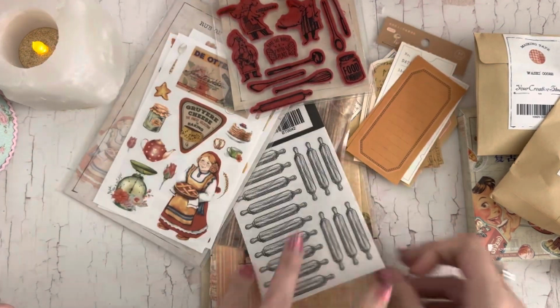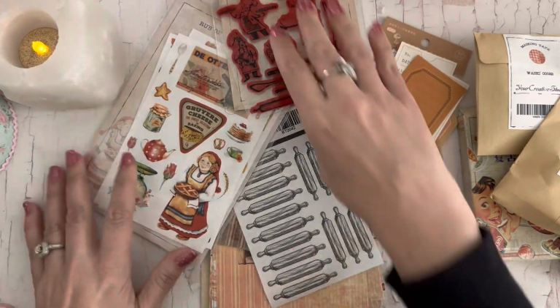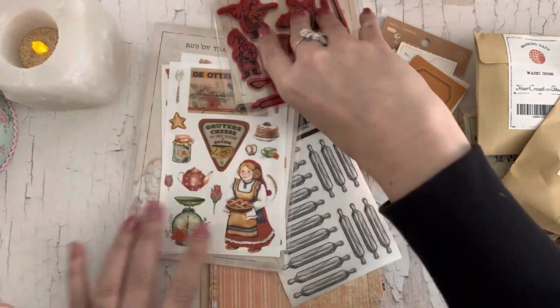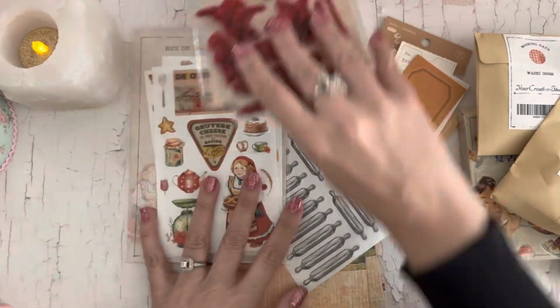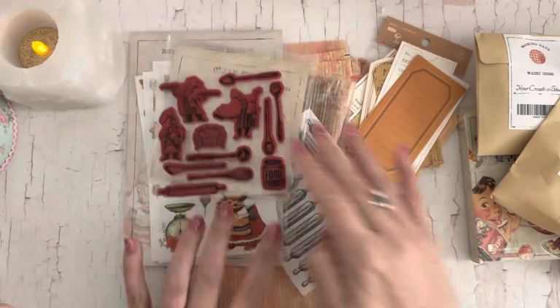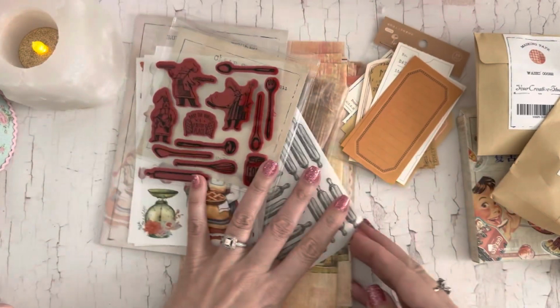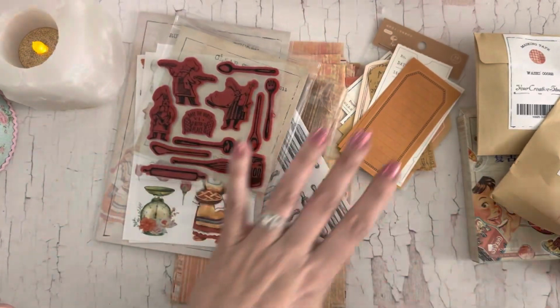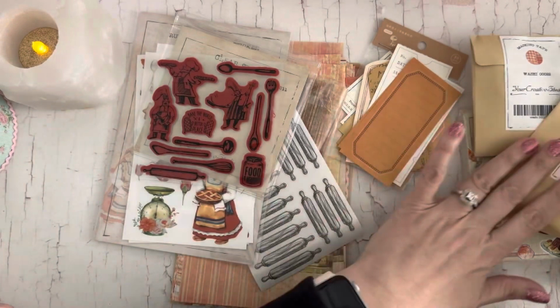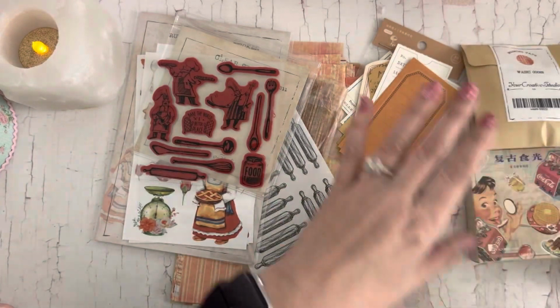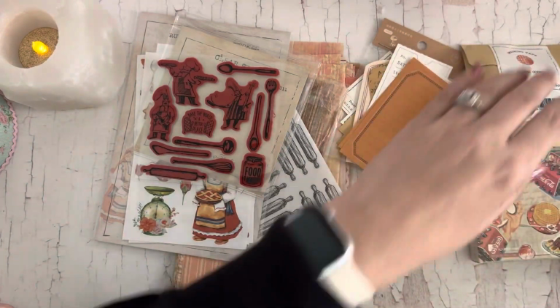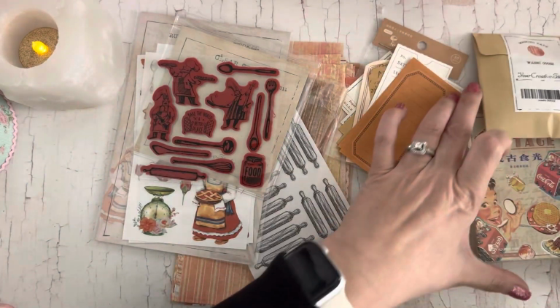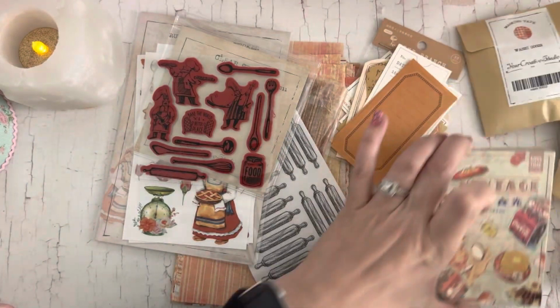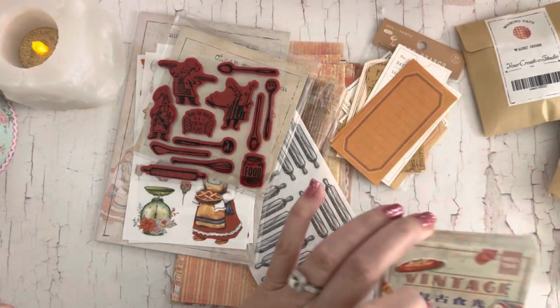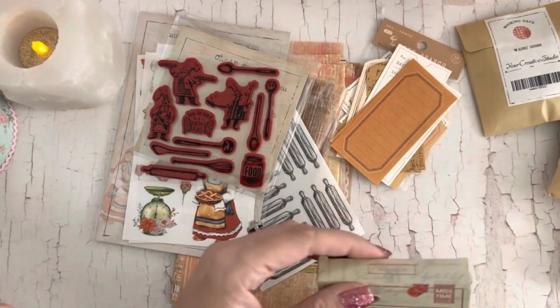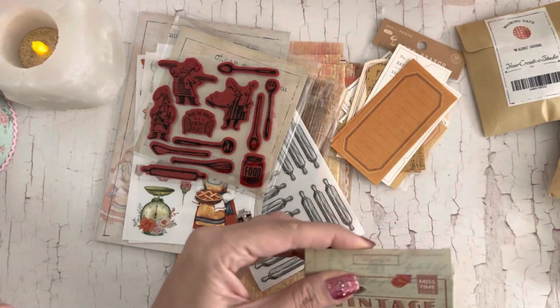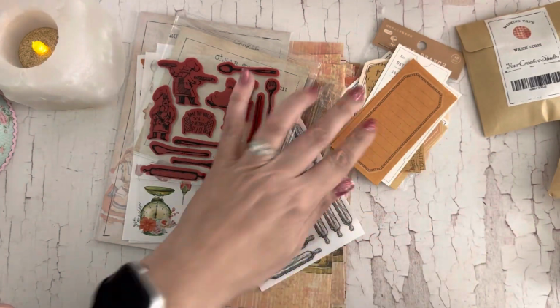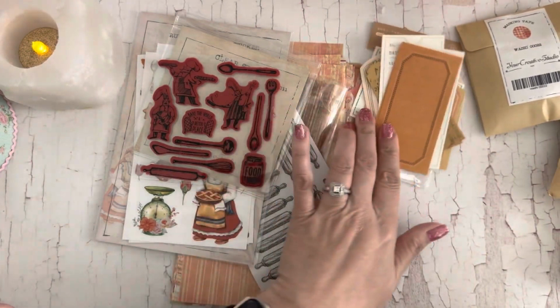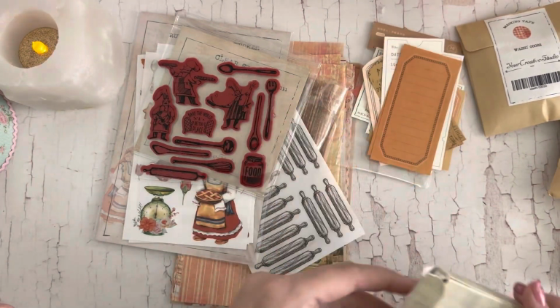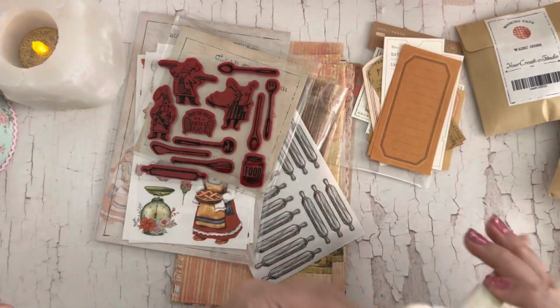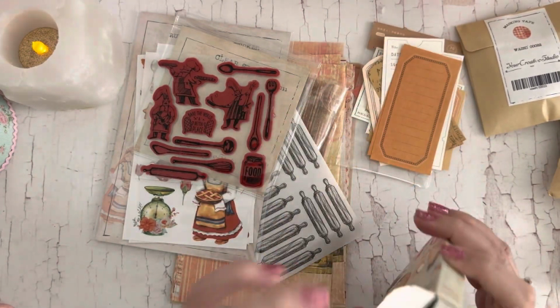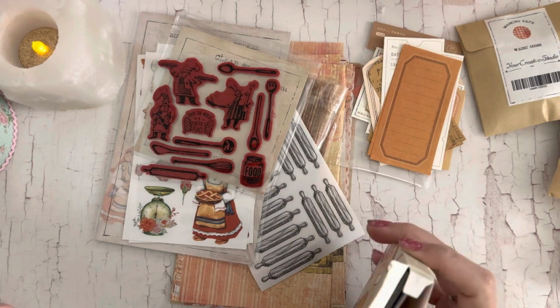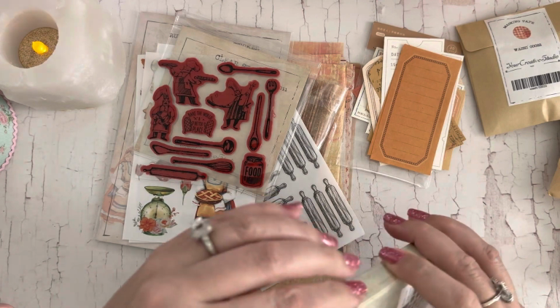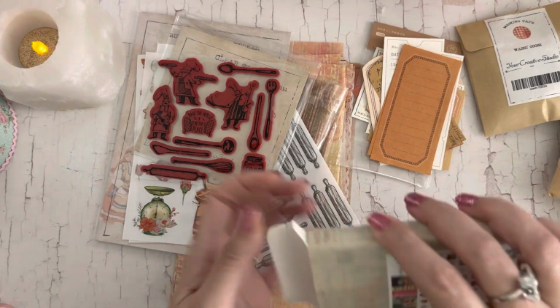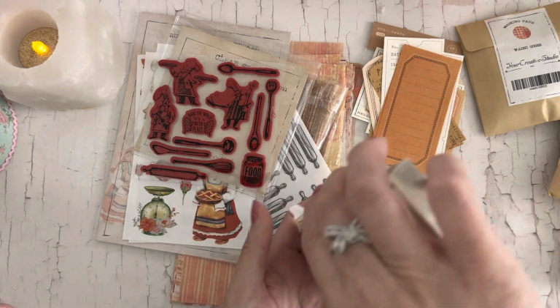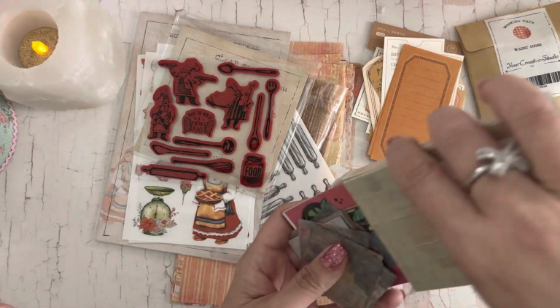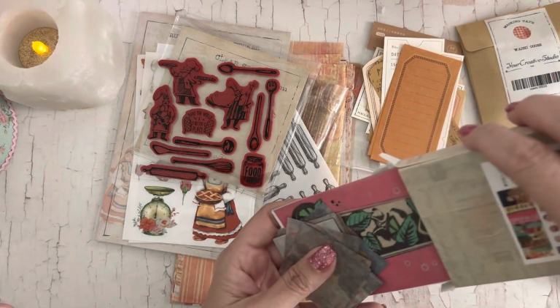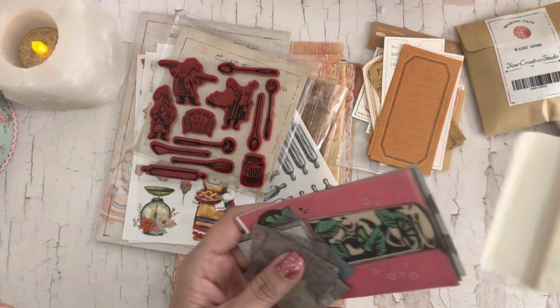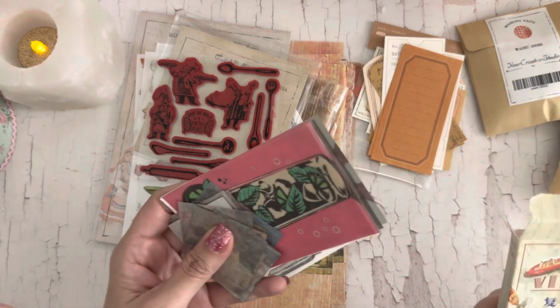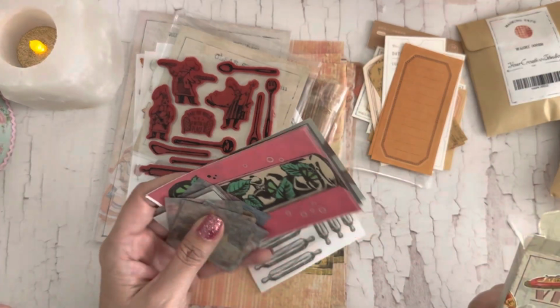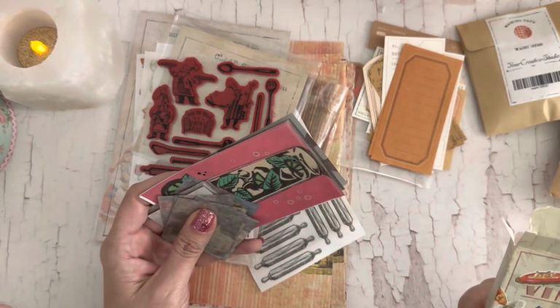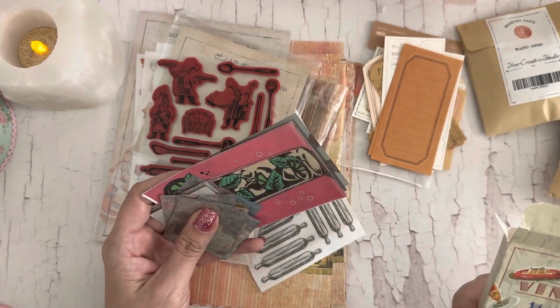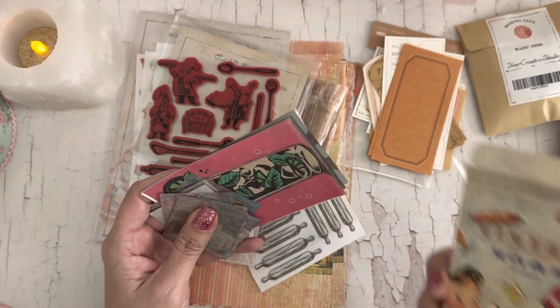It's fun — it's baking themed and it's got a lot of things that you can use neutrally, like these, you know. That doesn't have to be baking themed.